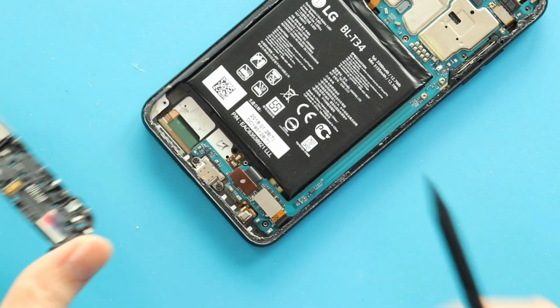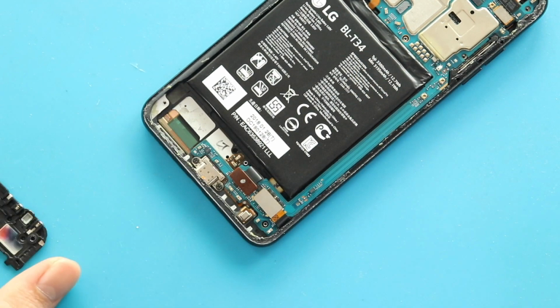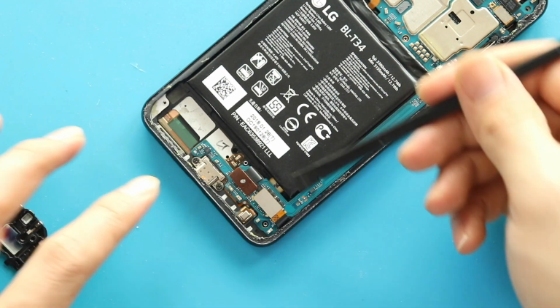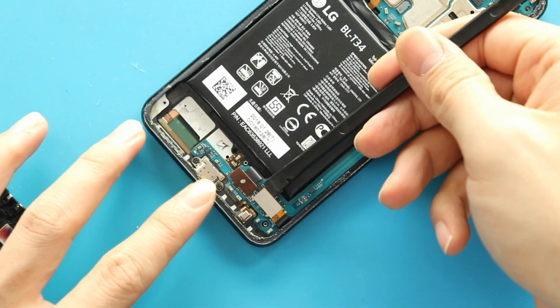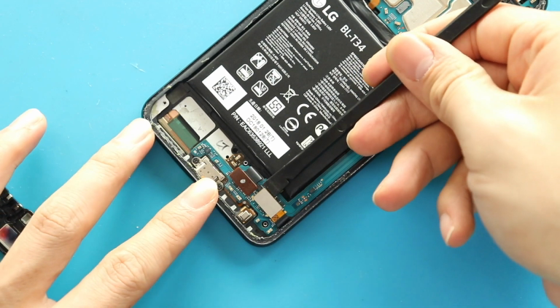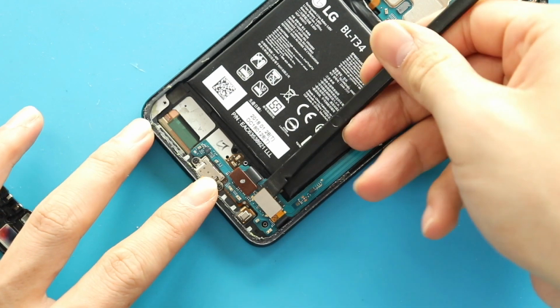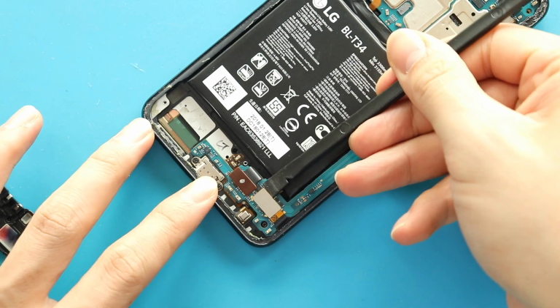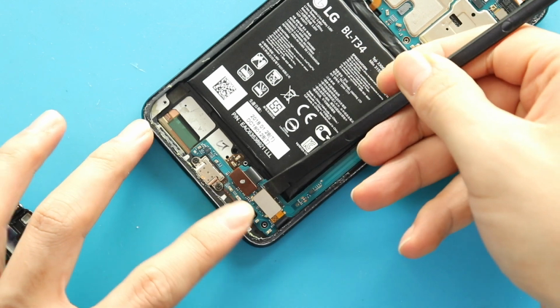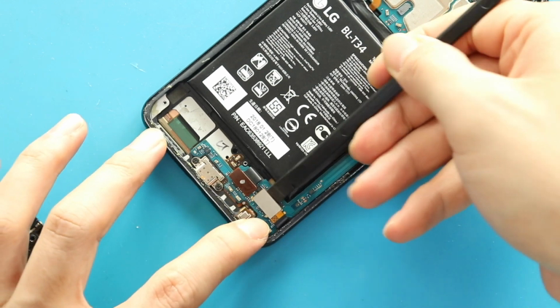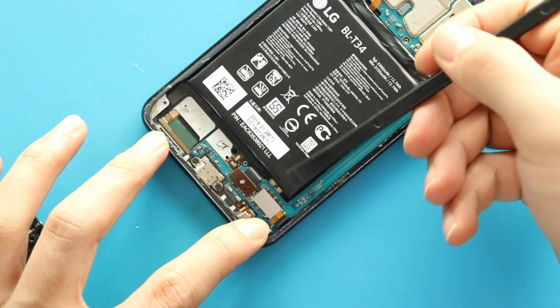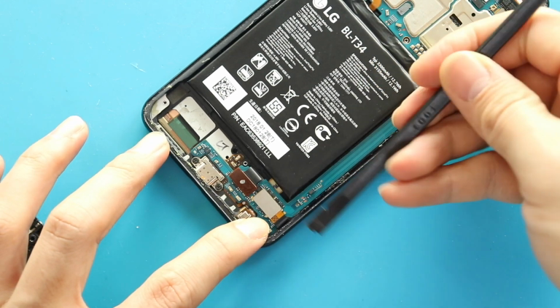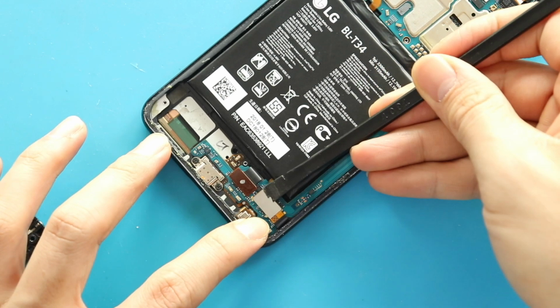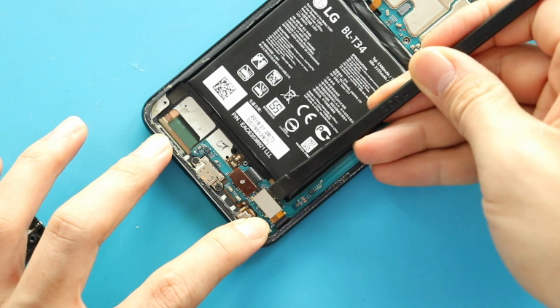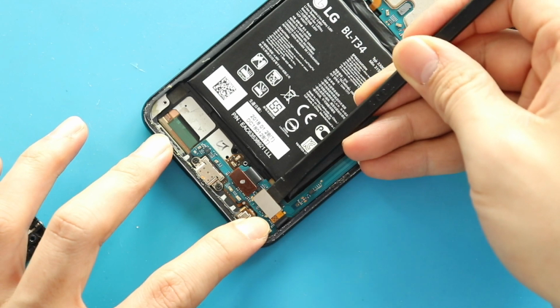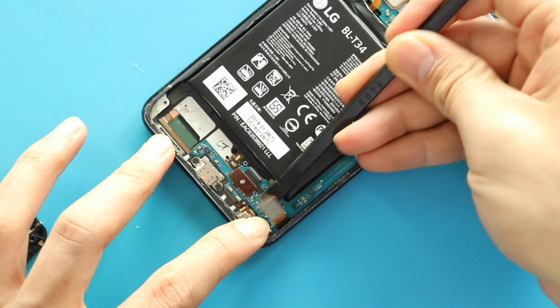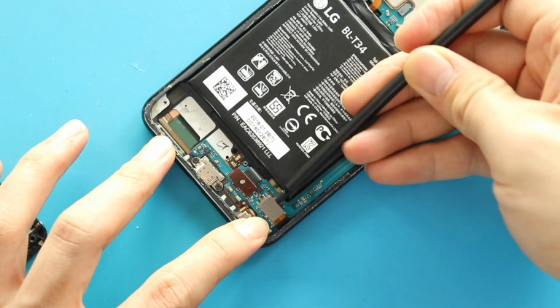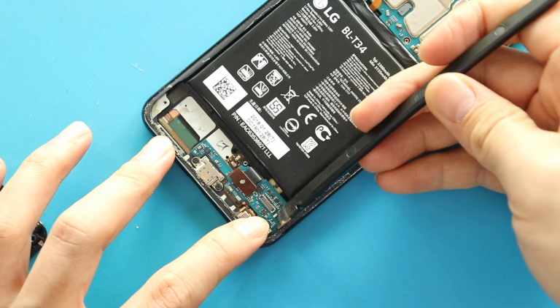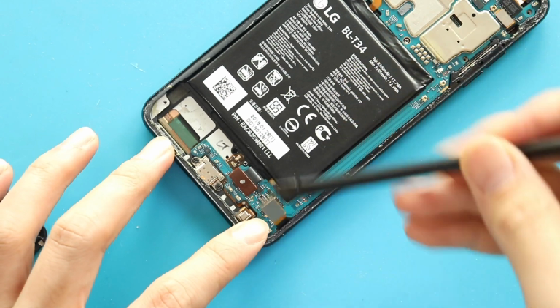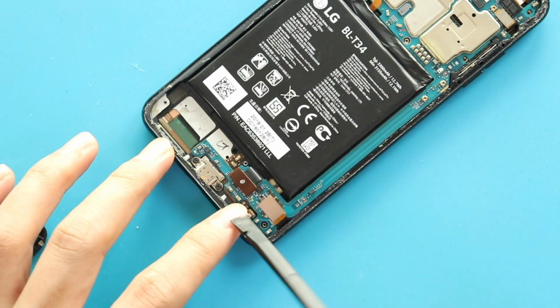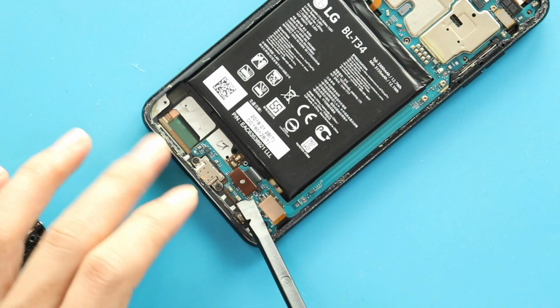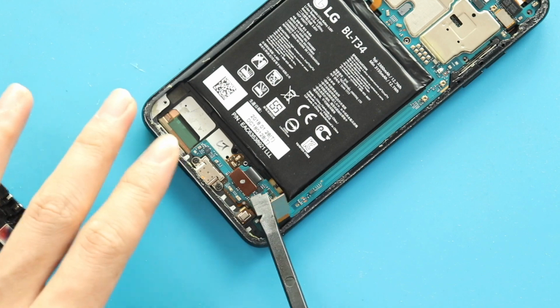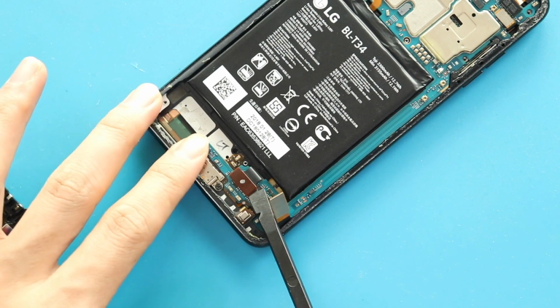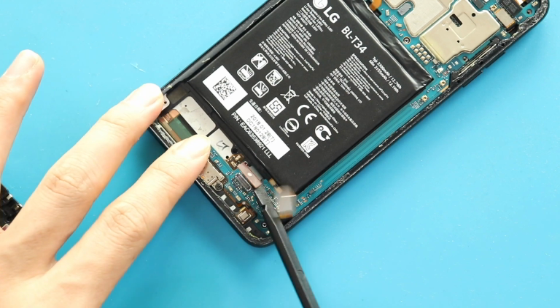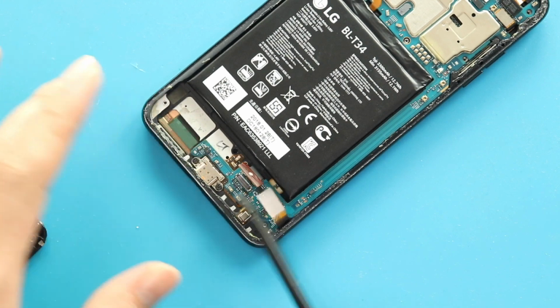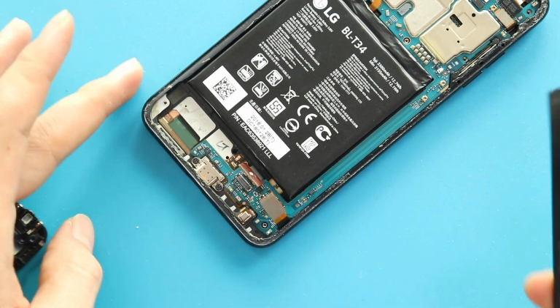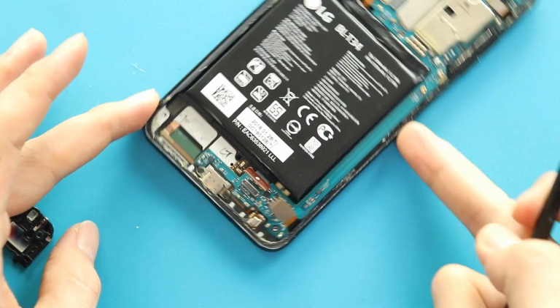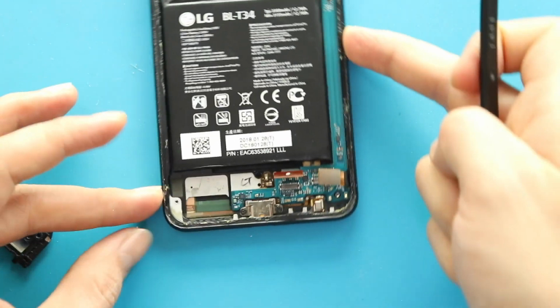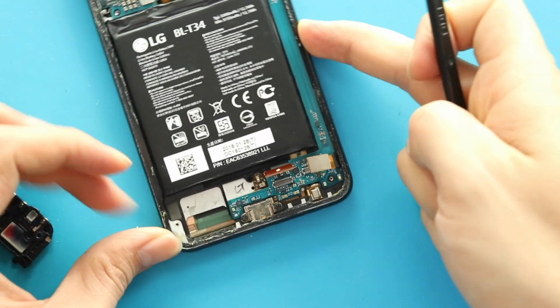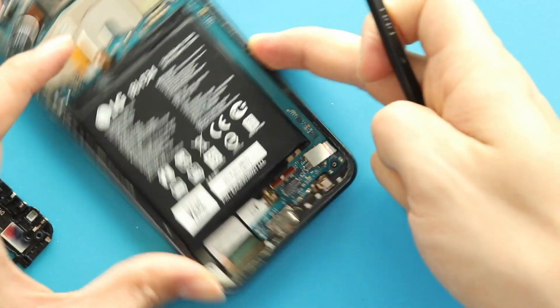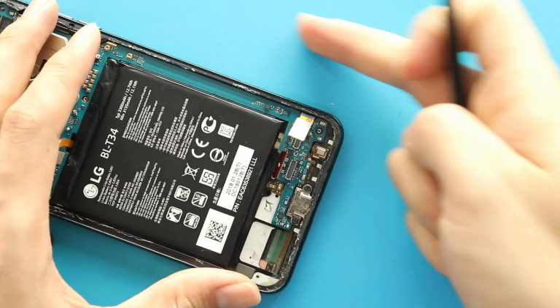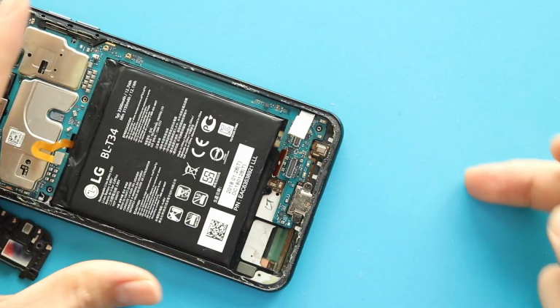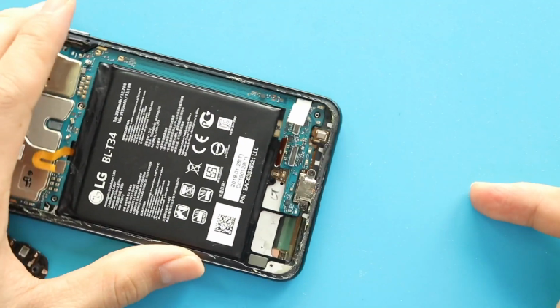Next, disconnect two connector plugs from the board. Next, gently lift the logic board using a tweezer.